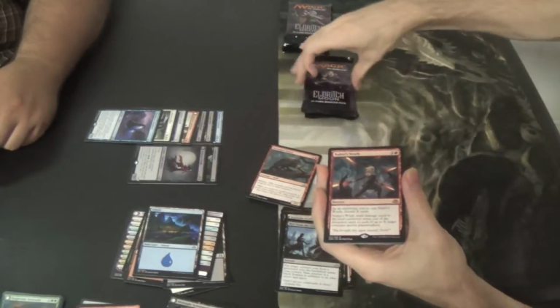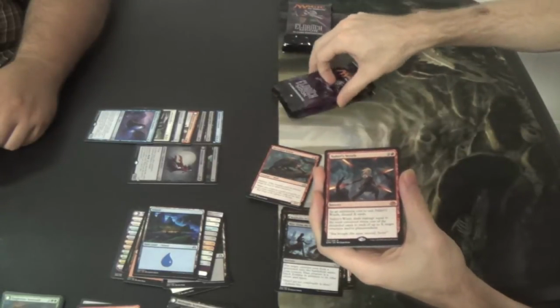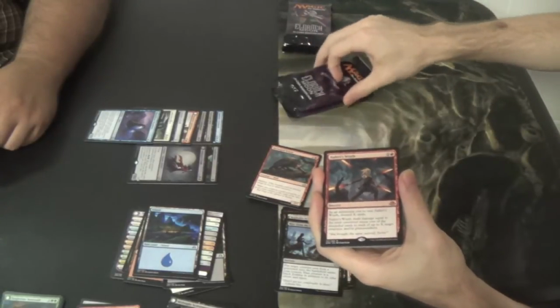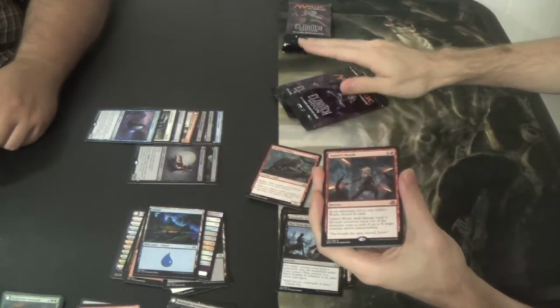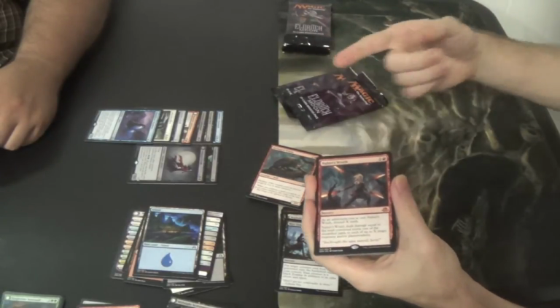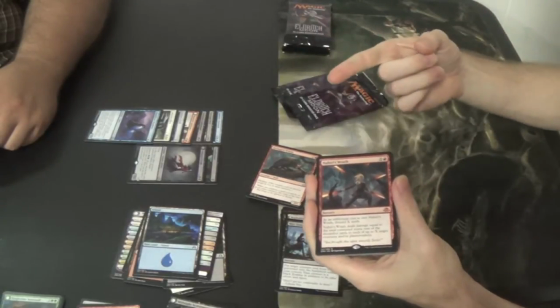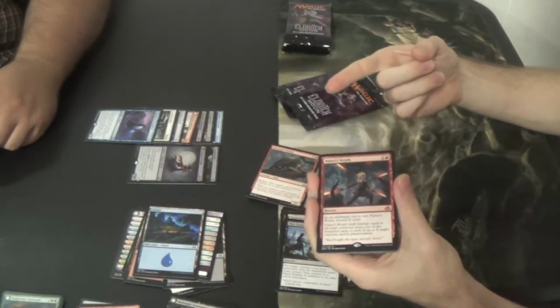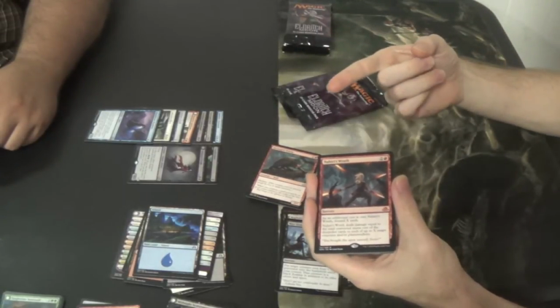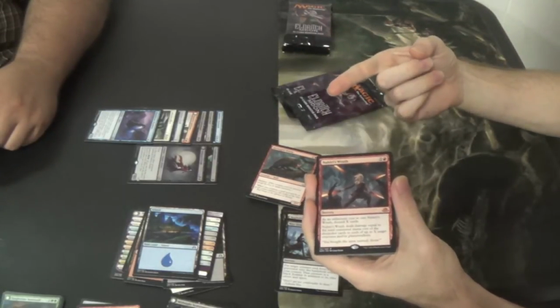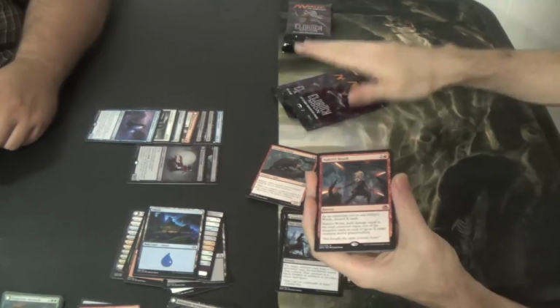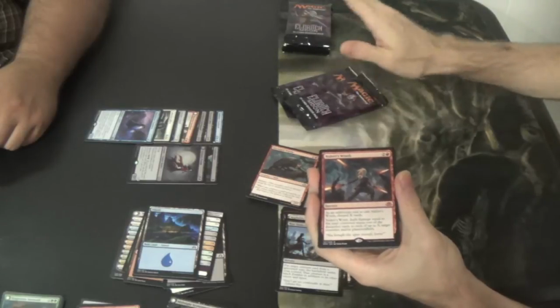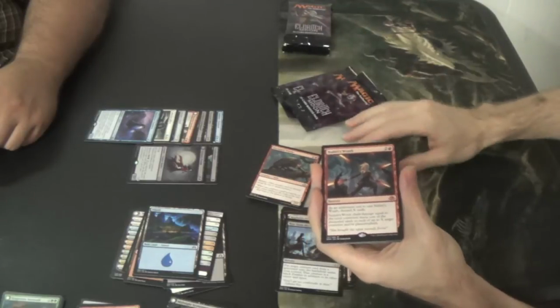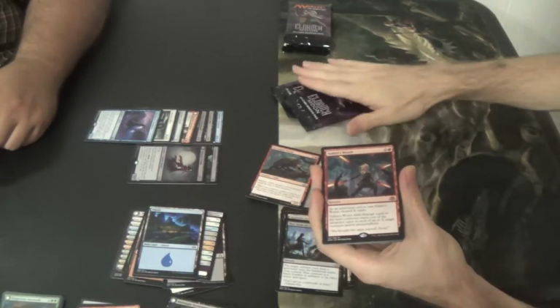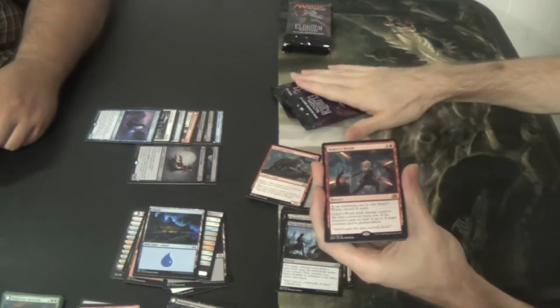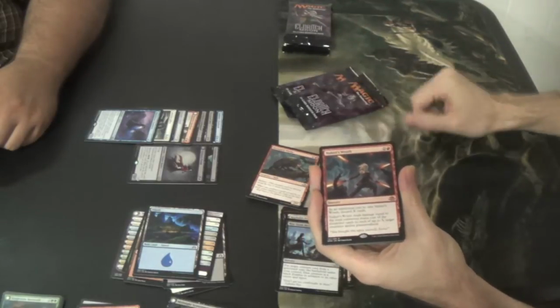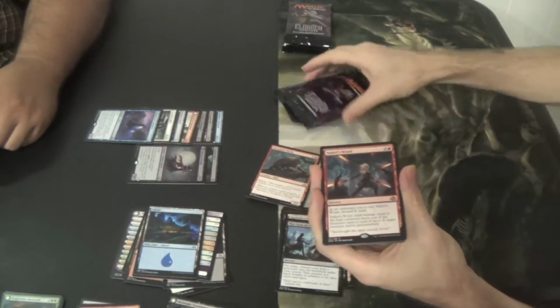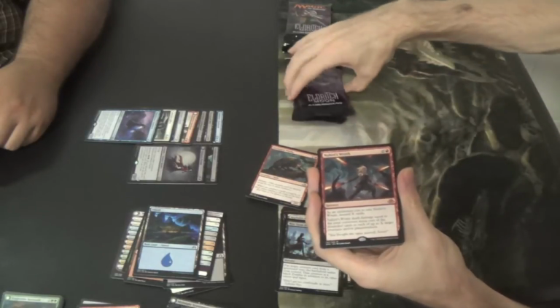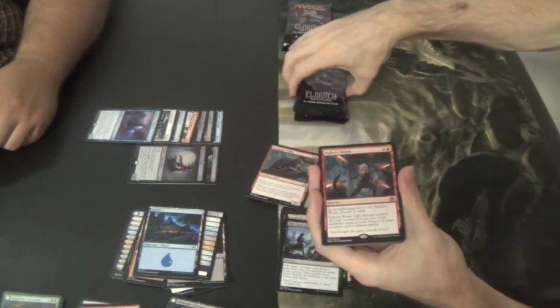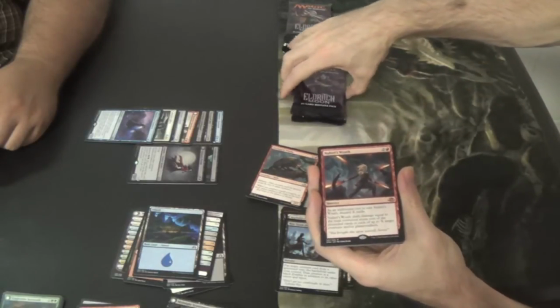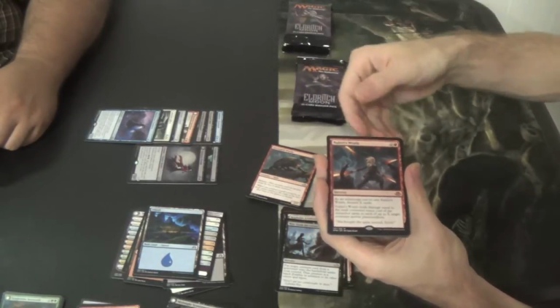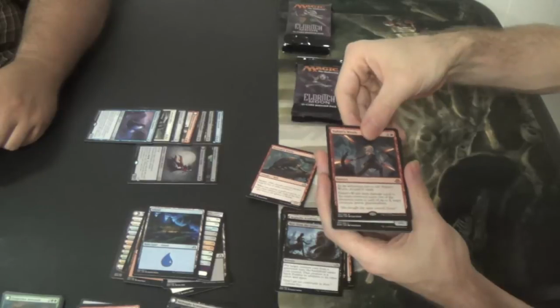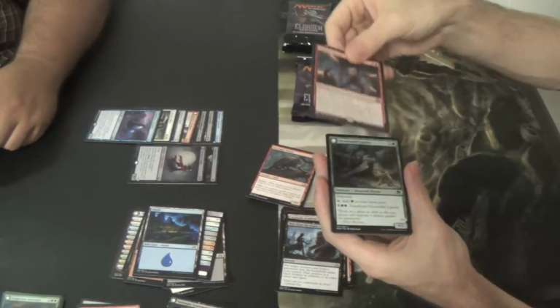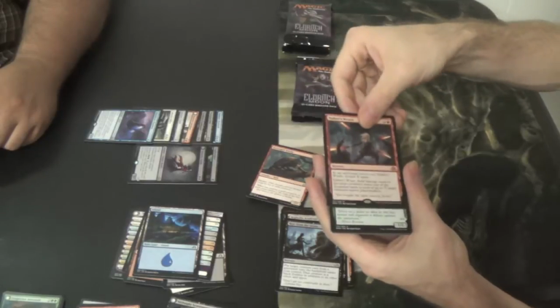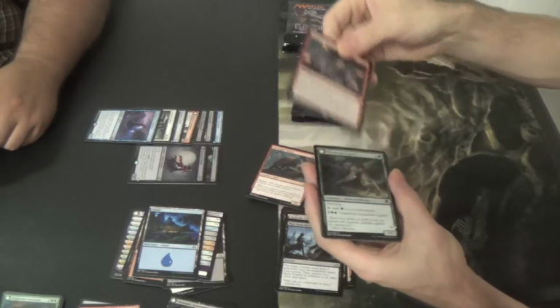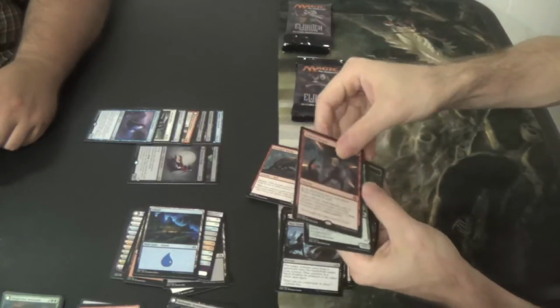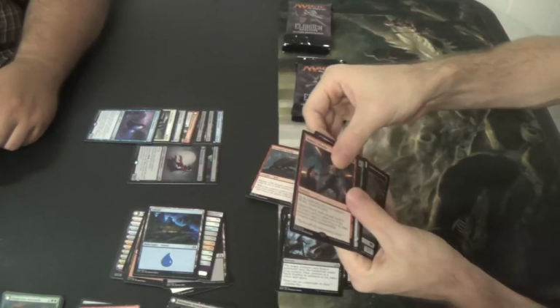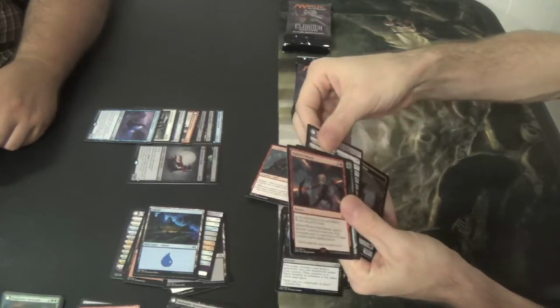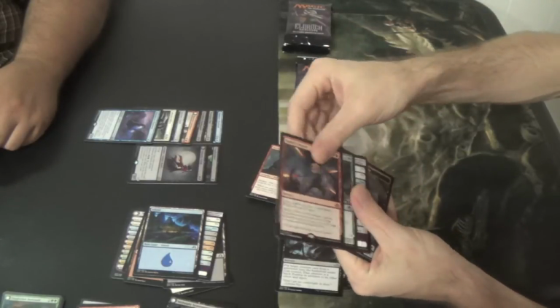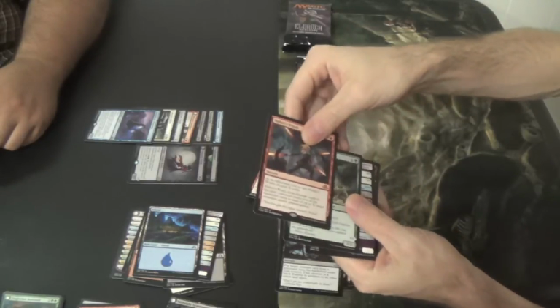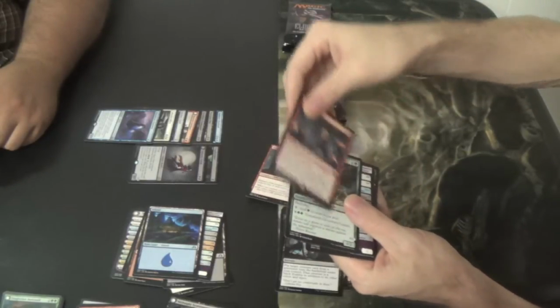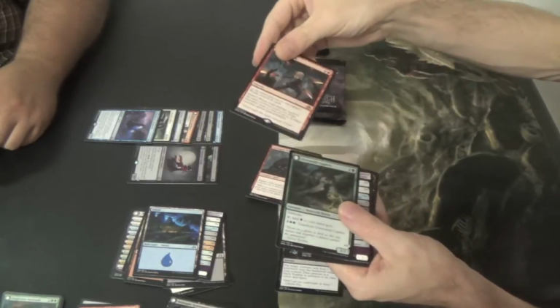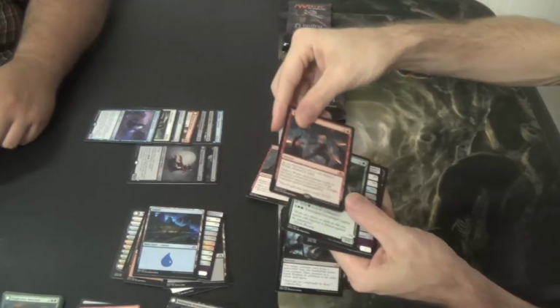All of the non-transformed mythics are going to be in the Liliana packs for this box, if they all came from the same box — and there's nothing they can do about it, that's just the way it is. So there's your Nahiri's Wrath.